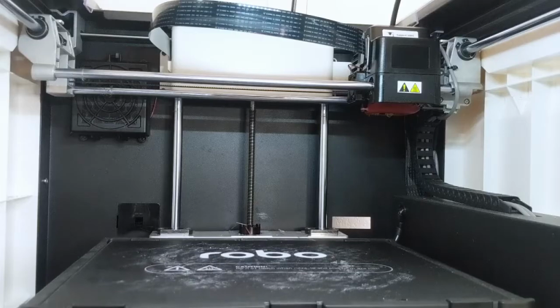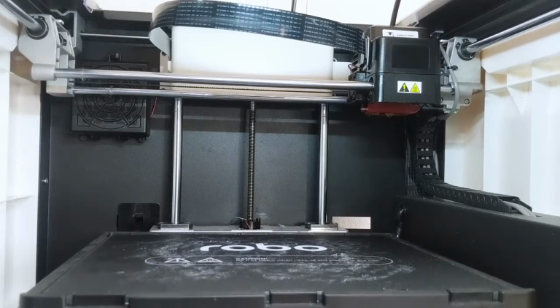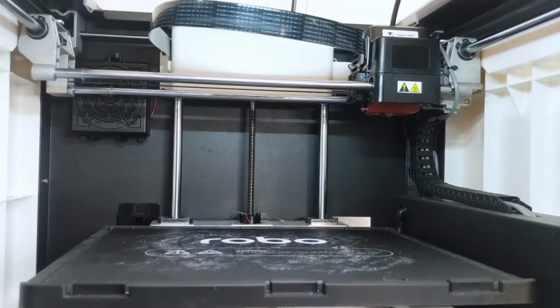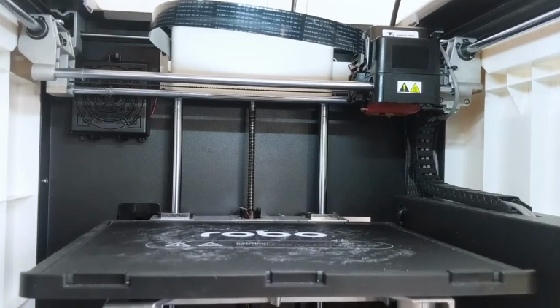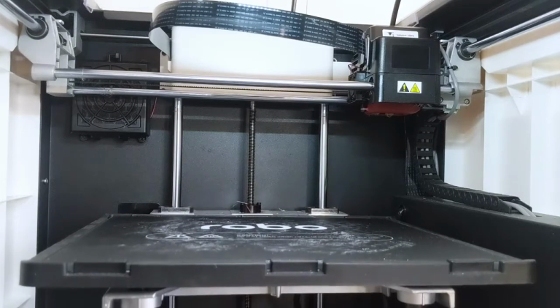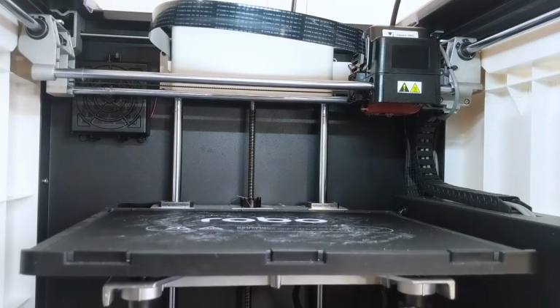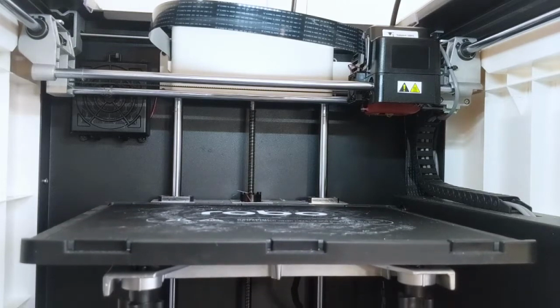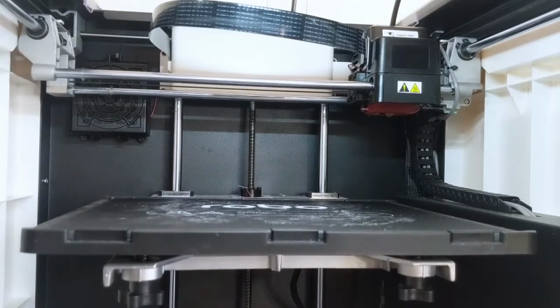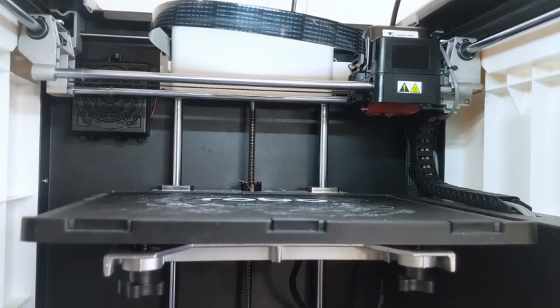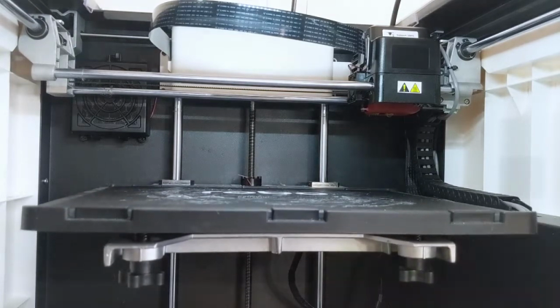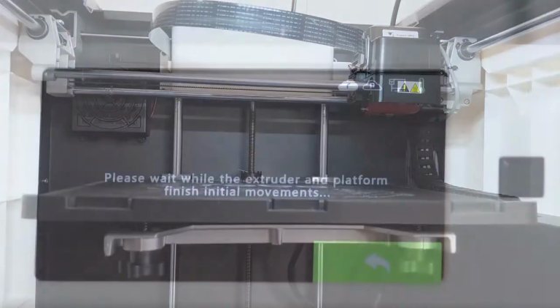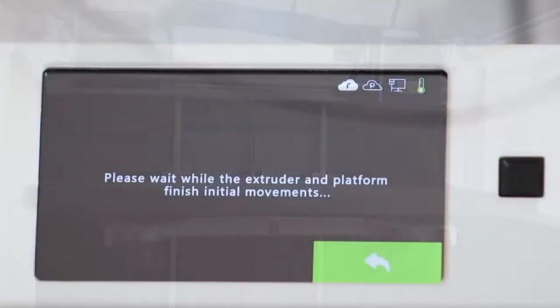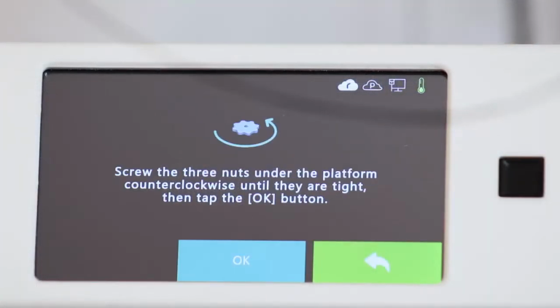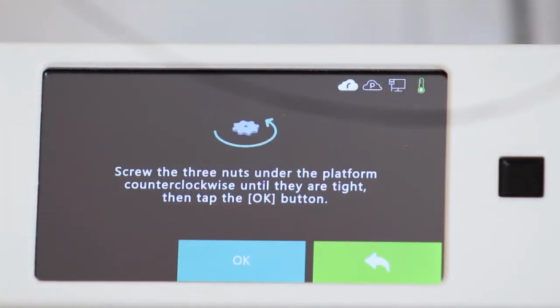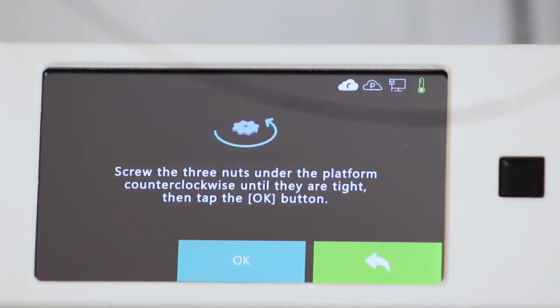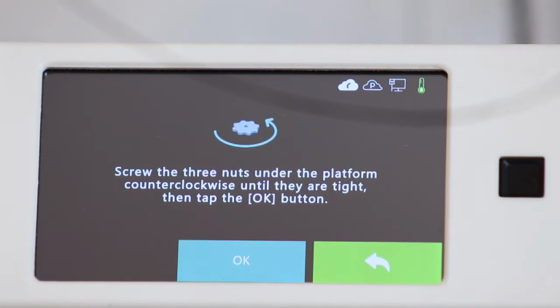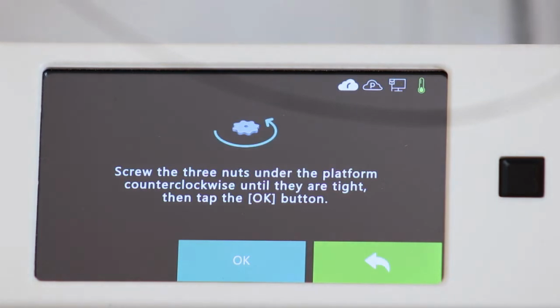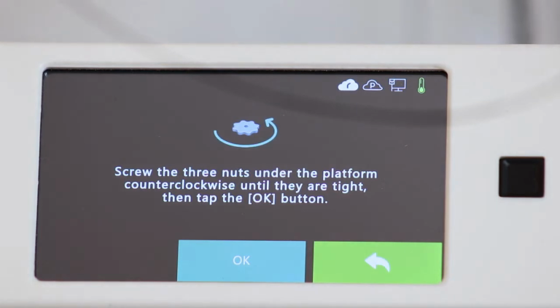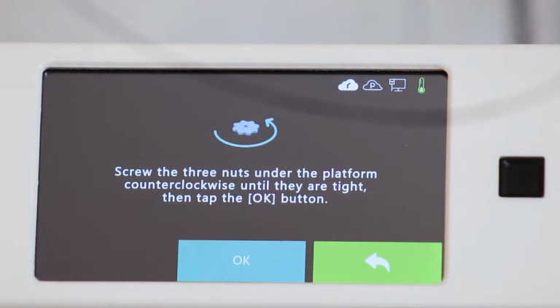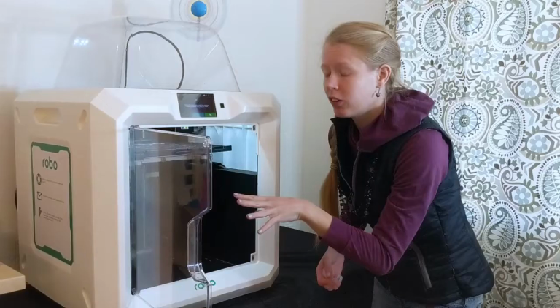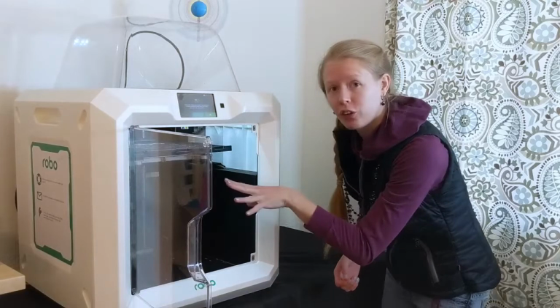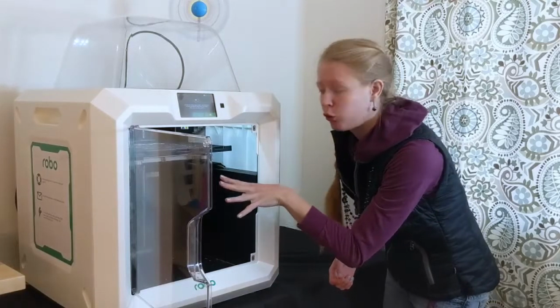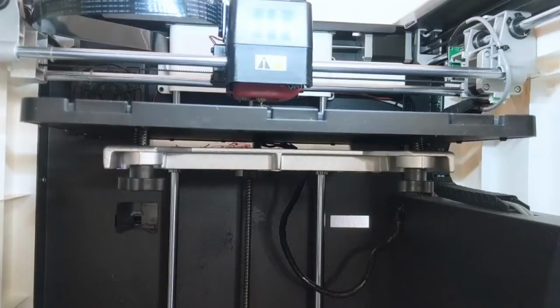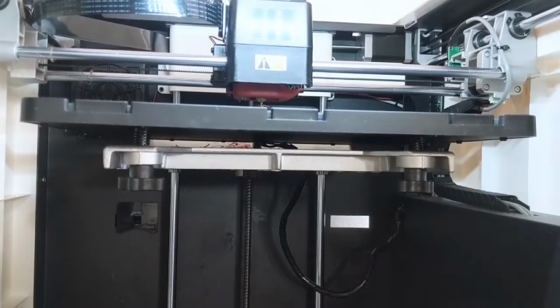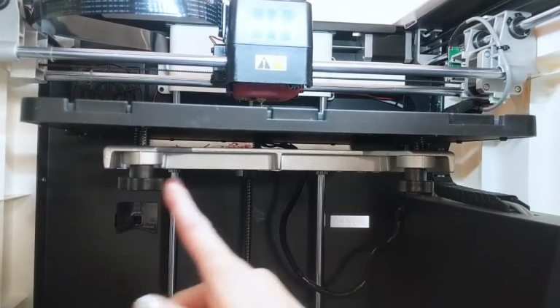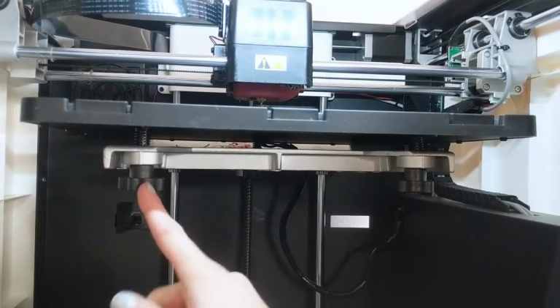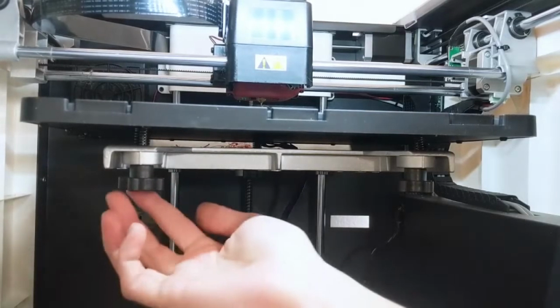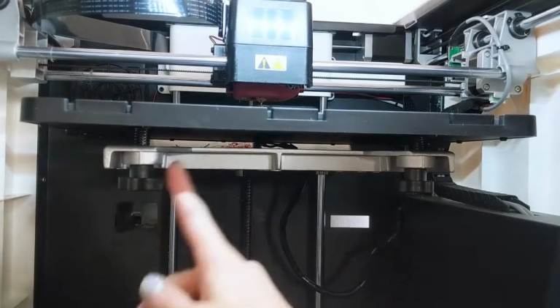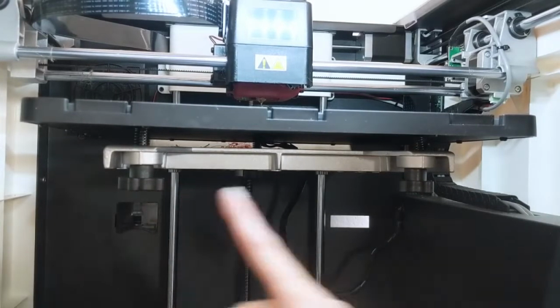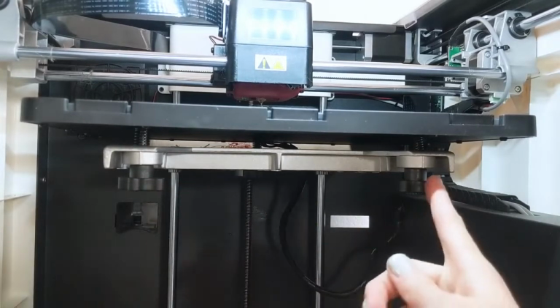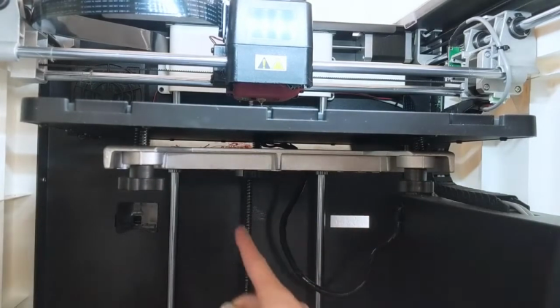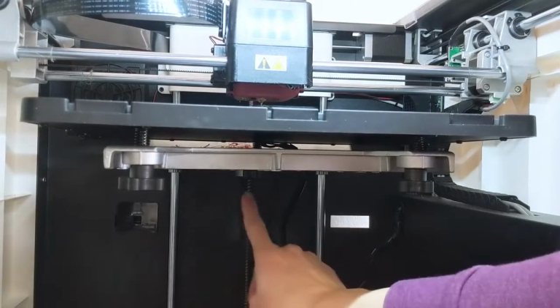The printer will then move into position. Once it does, follow the on-screen instructions for how to level your printer. There are three screws you'll be adjusting — one on either side of the front of the printer and one at the back.